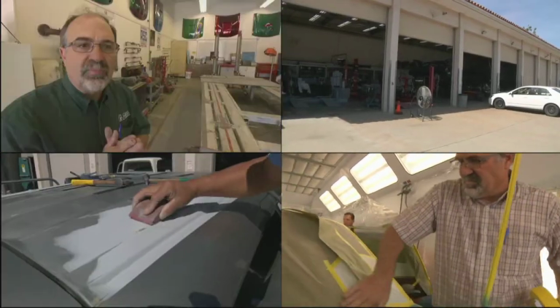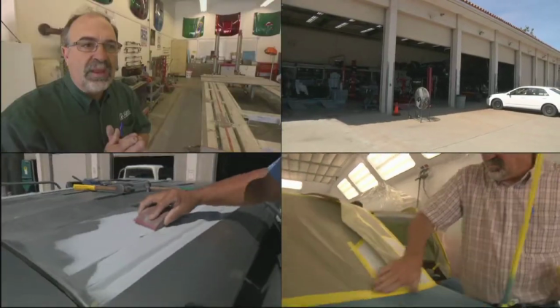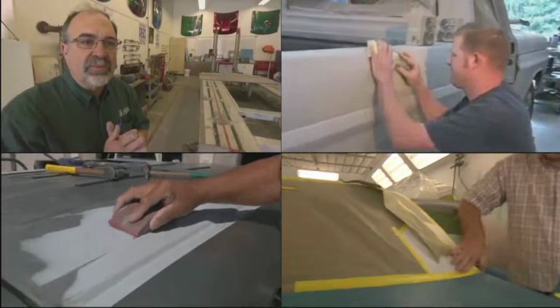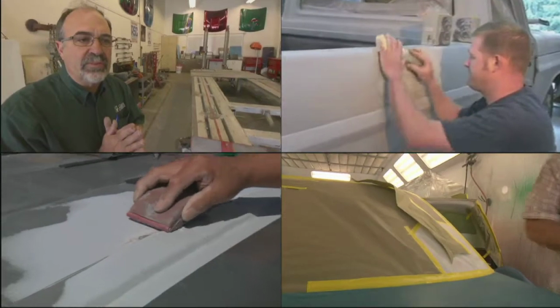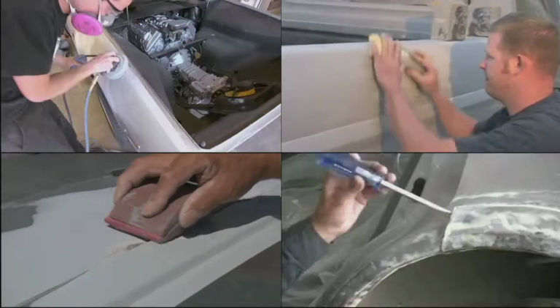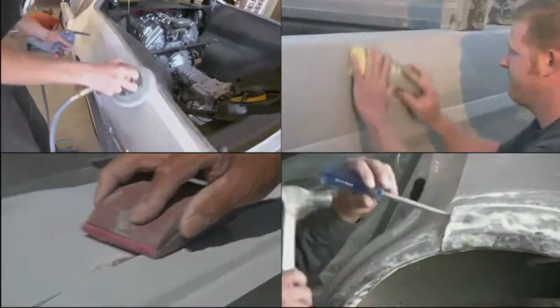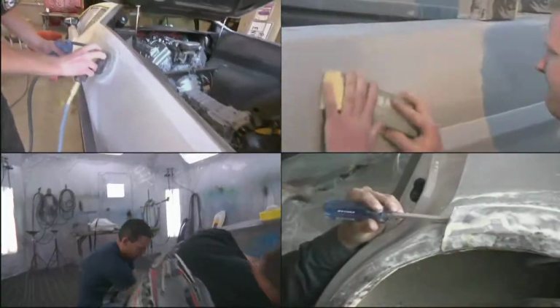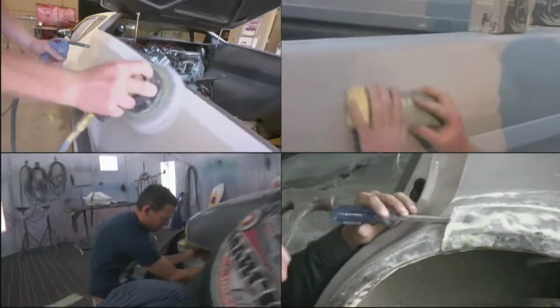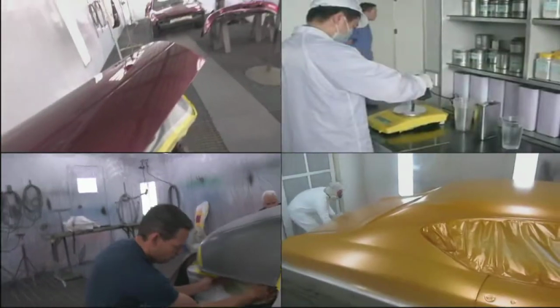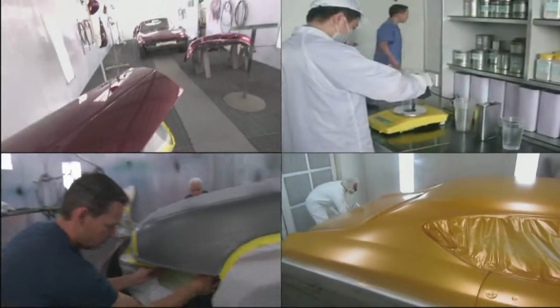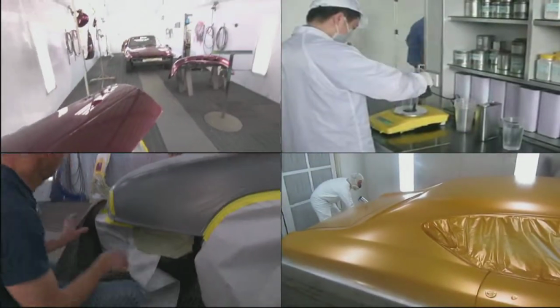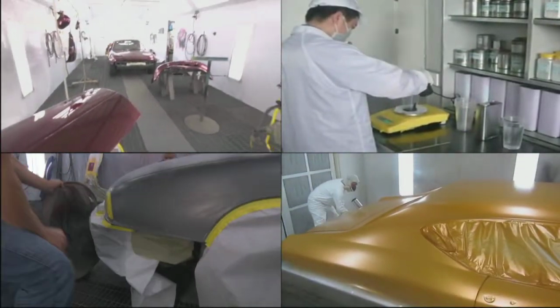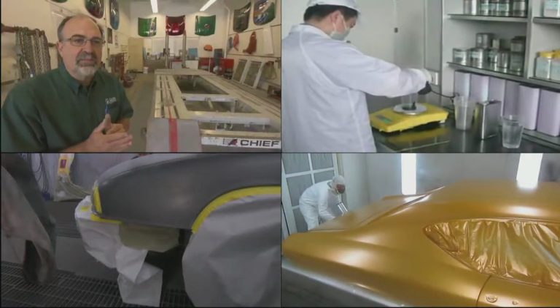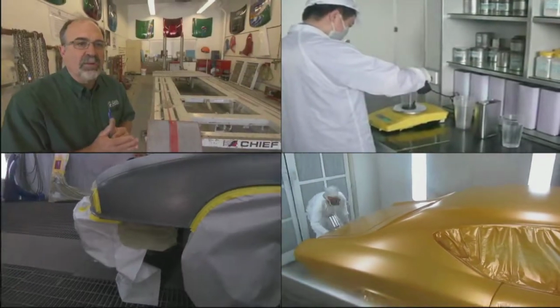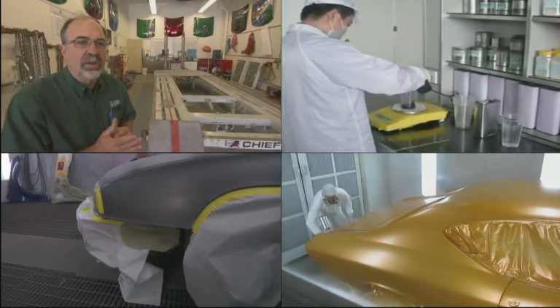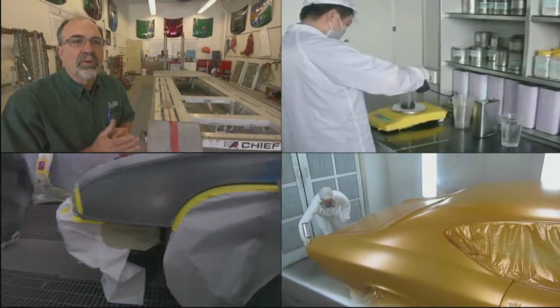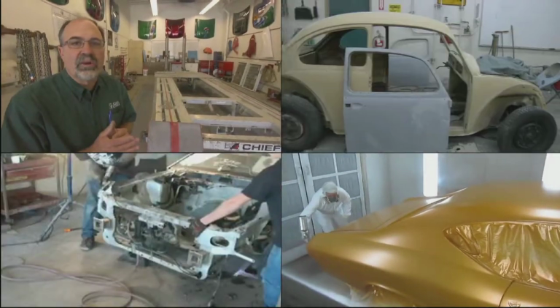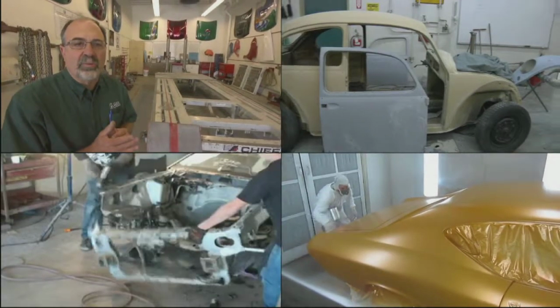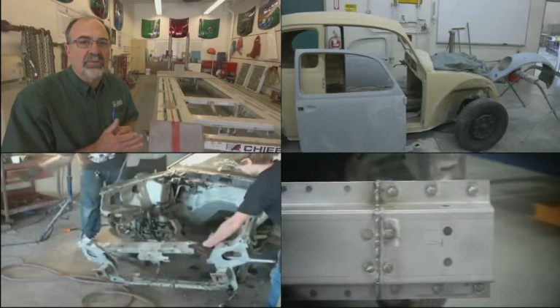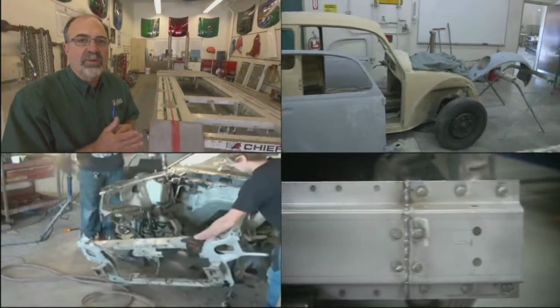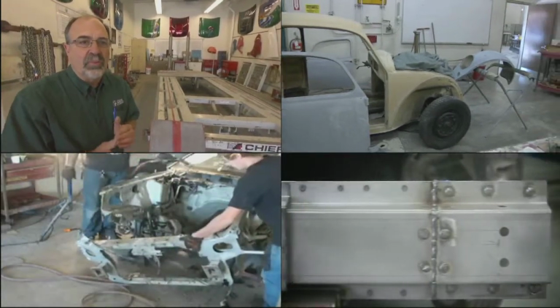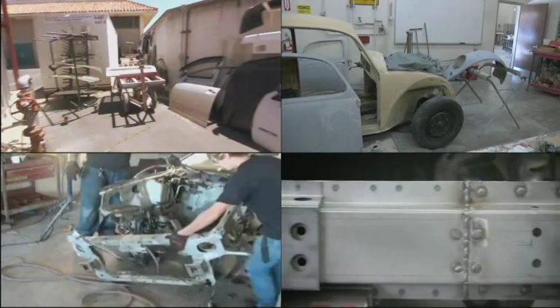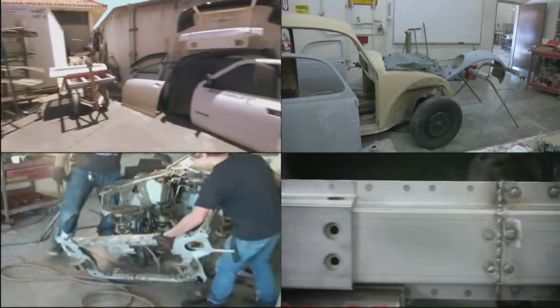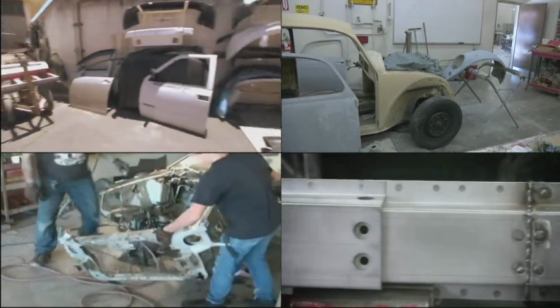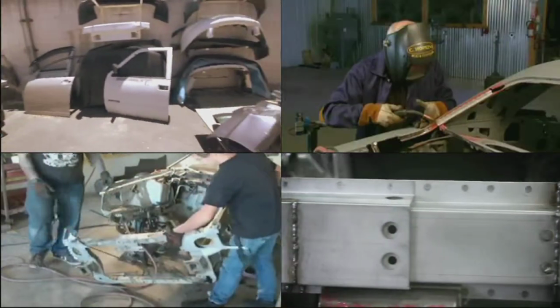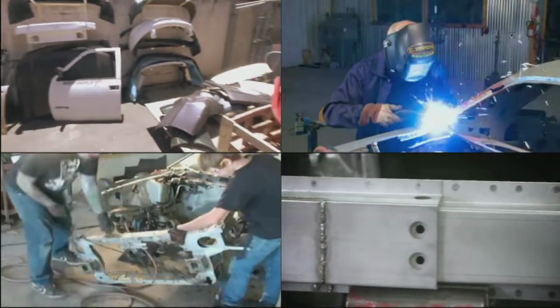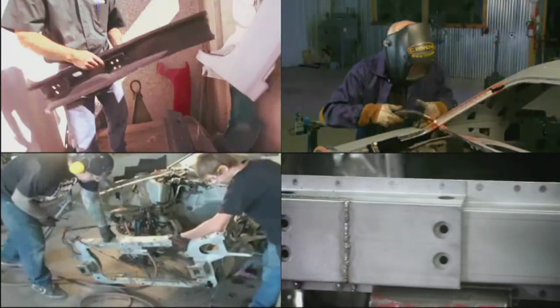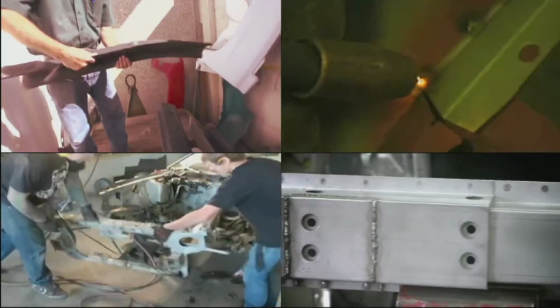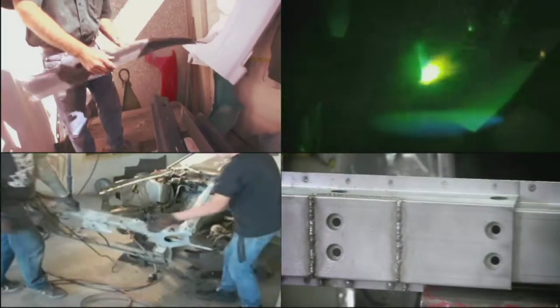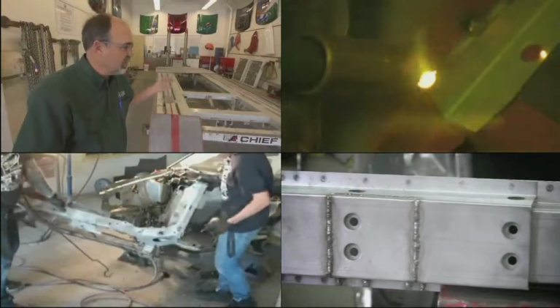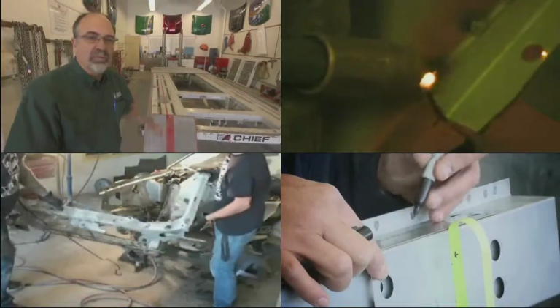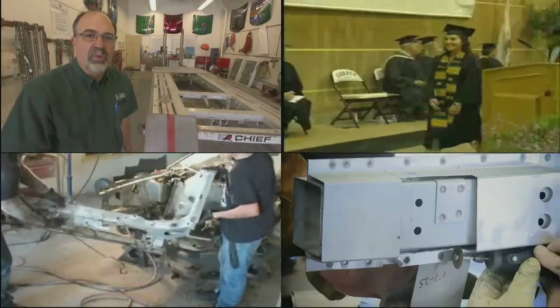Our main emphasis is beginning body, beginning paint, and then we have advanced body, where we get more into structural repairs, taking panels off, doing splices on frames, and trying to get on the frame machine more.